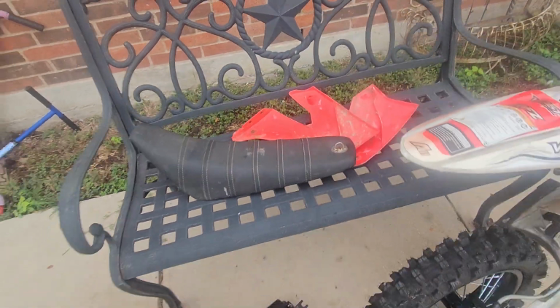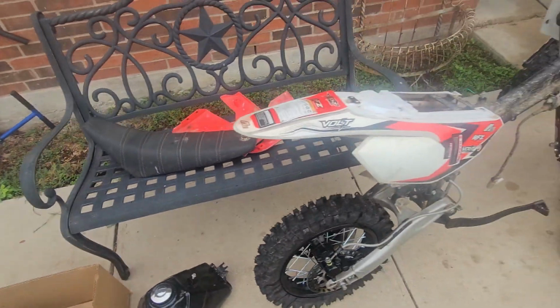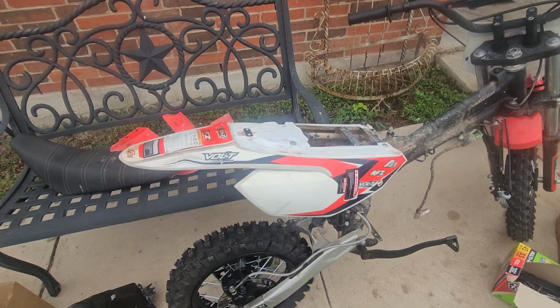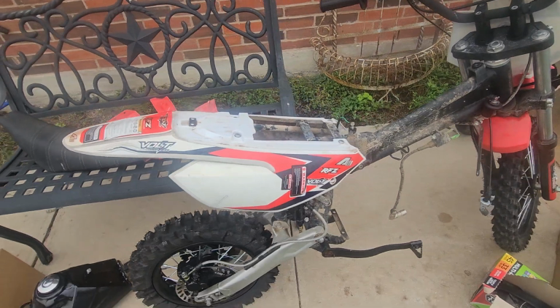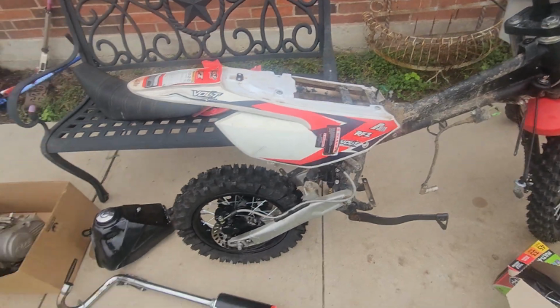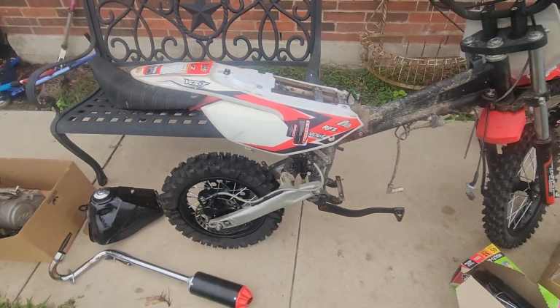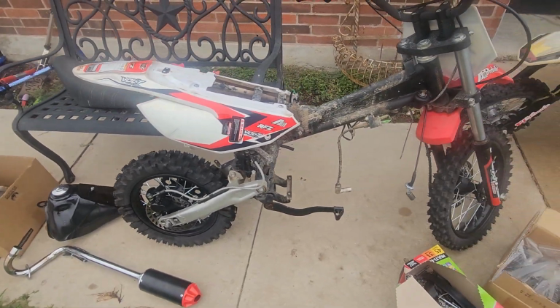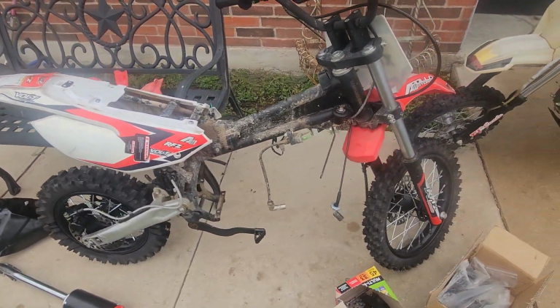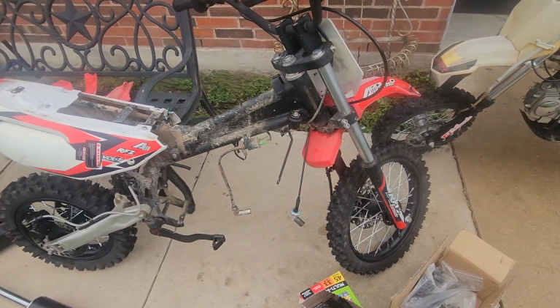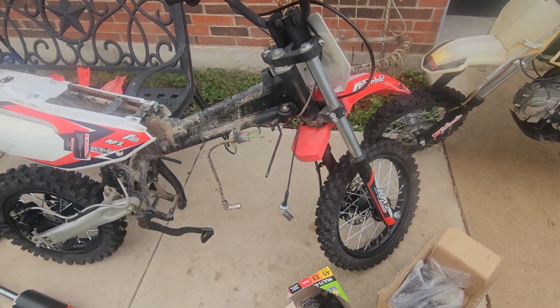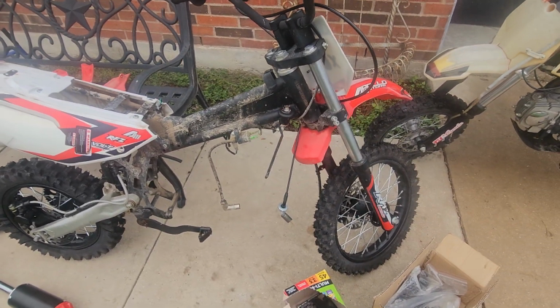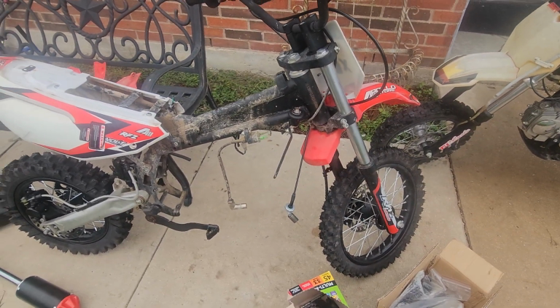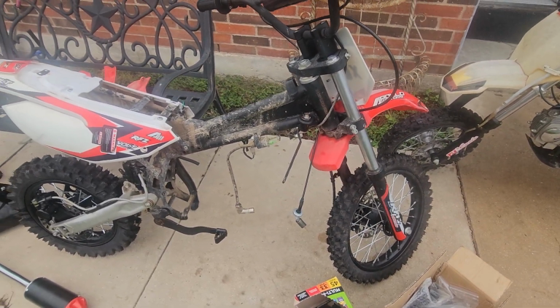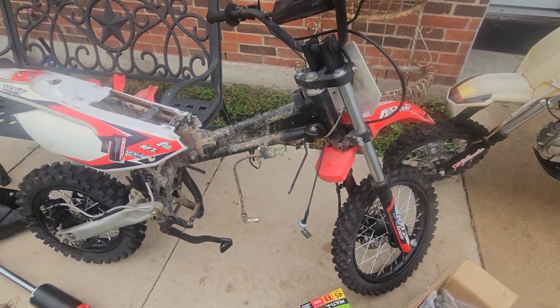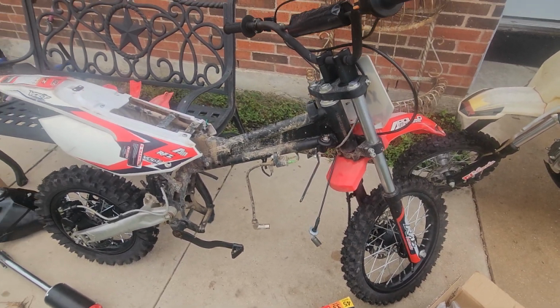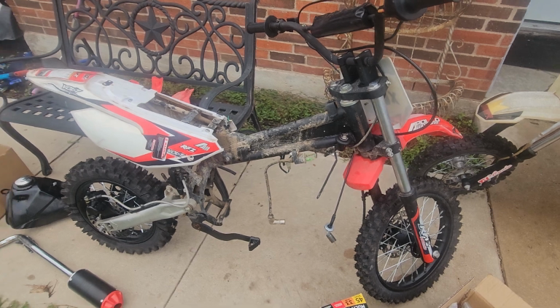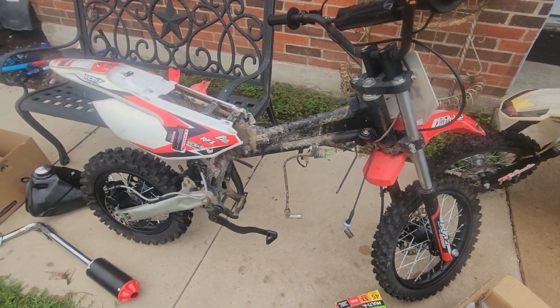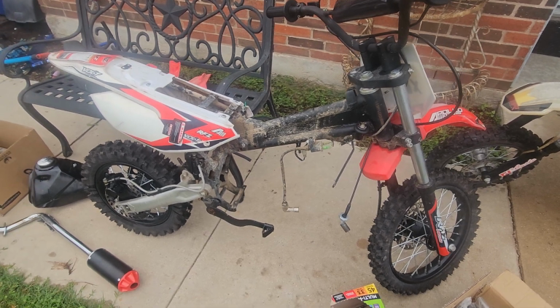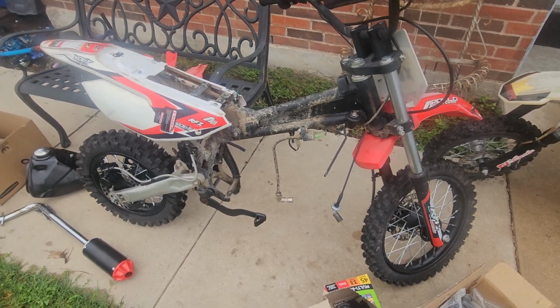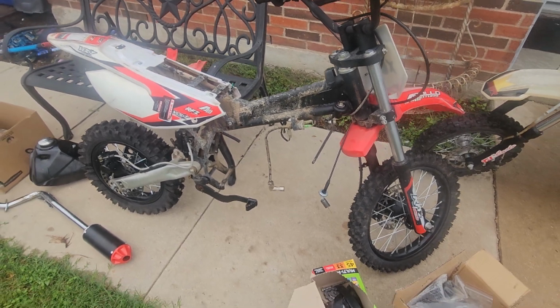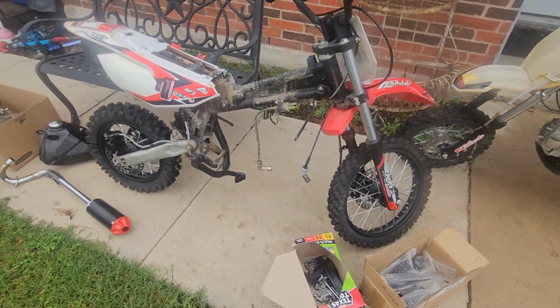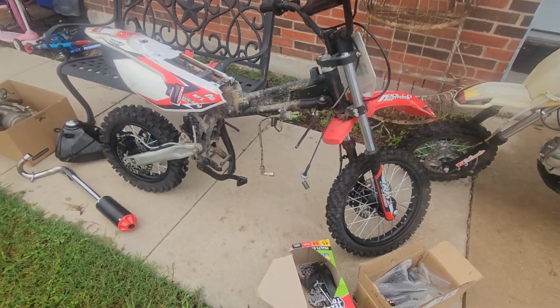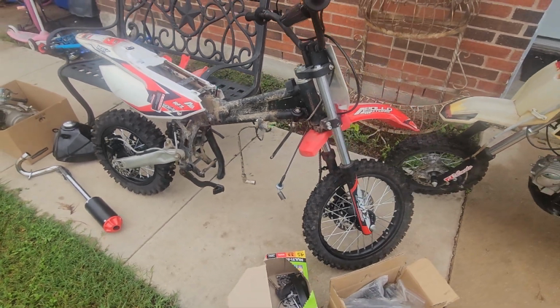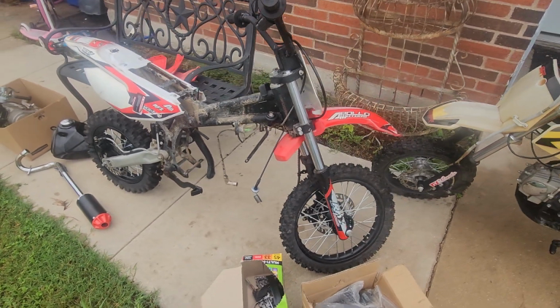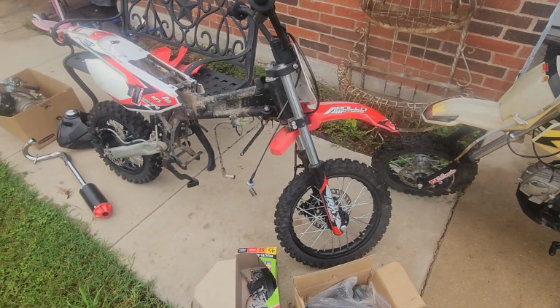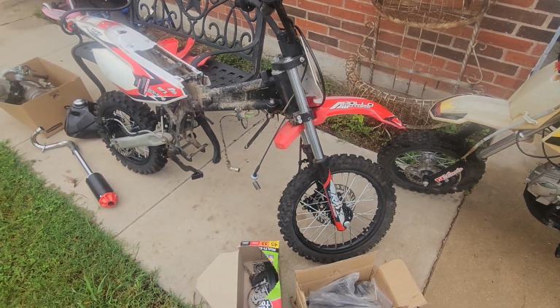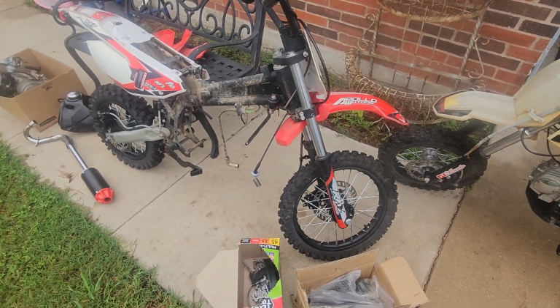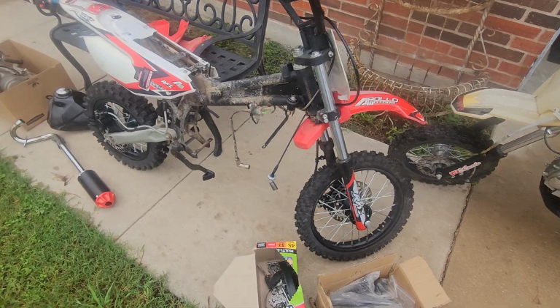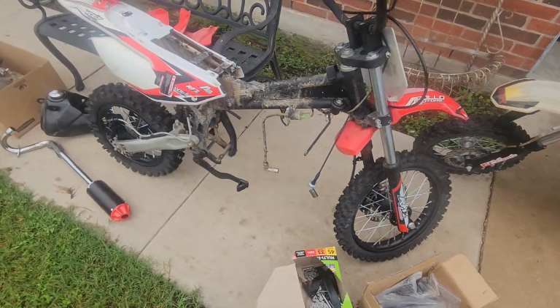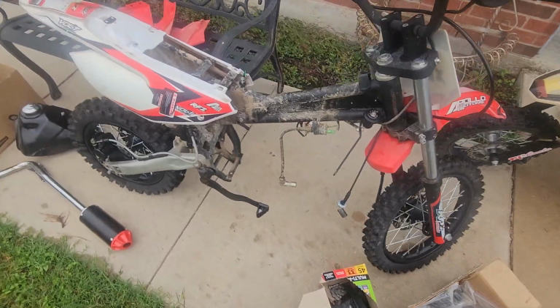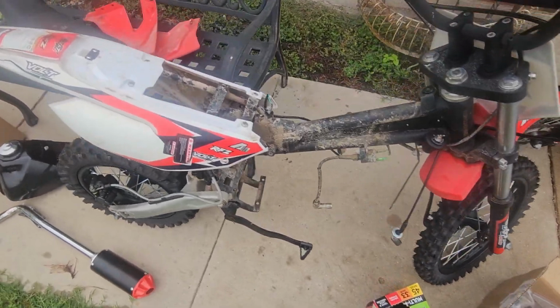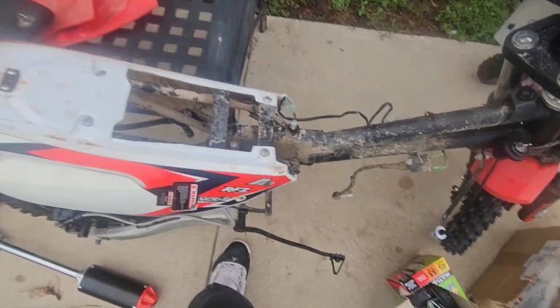So what I'm gonna do is get everything out, run through it, and see if I can get it to go back together and run. If there's anything I need to buy, it probably won't be too much — I don't think these are very expensive.